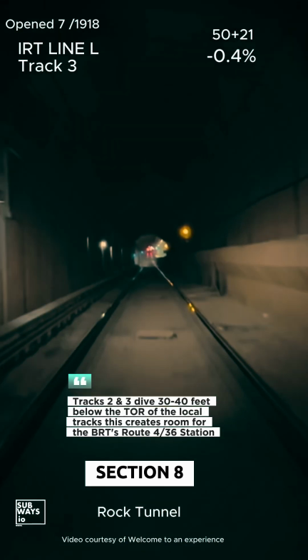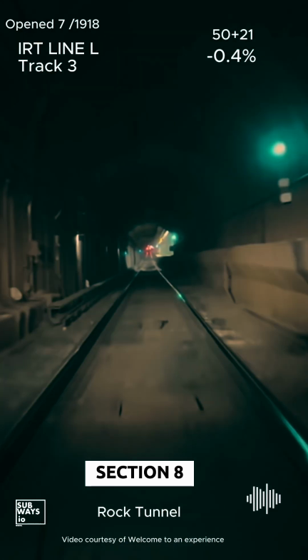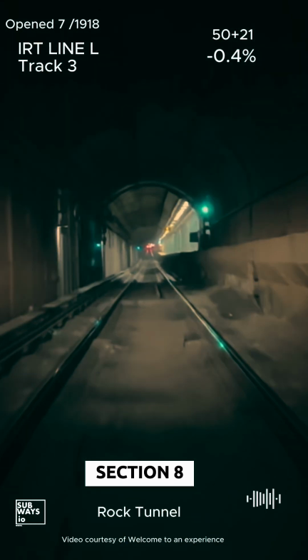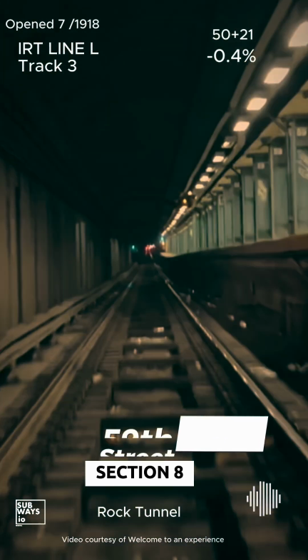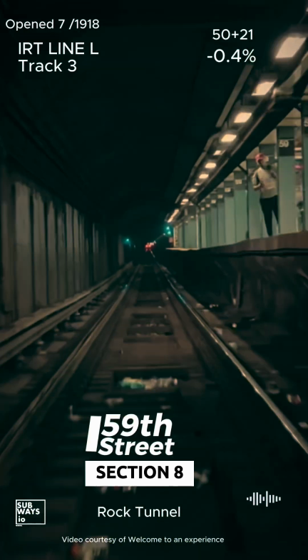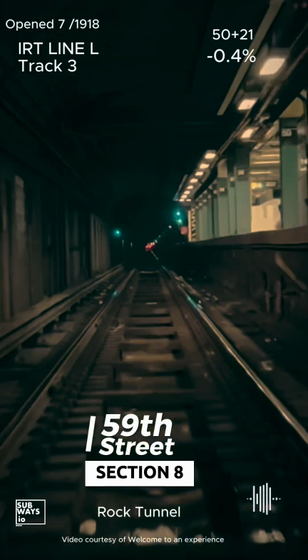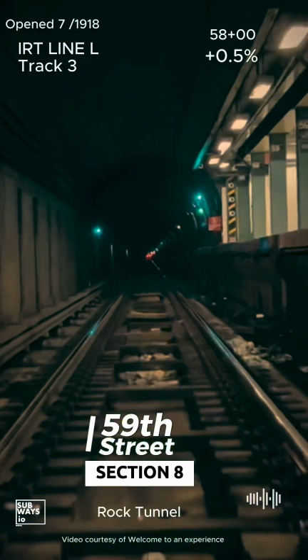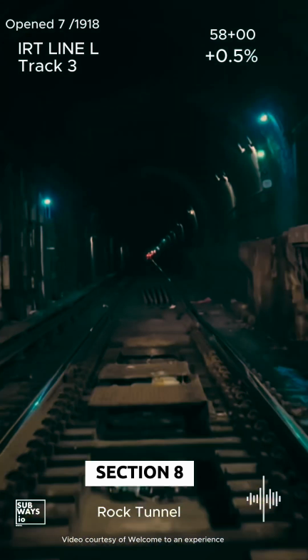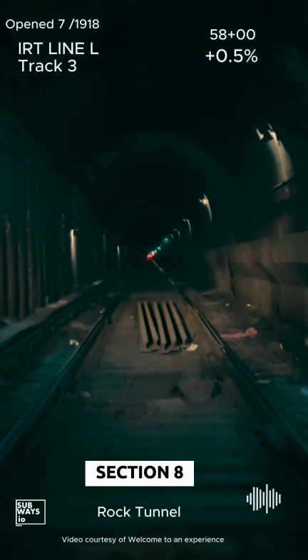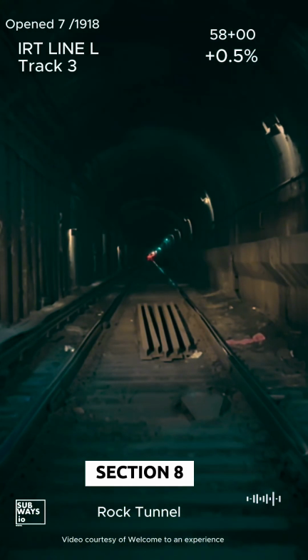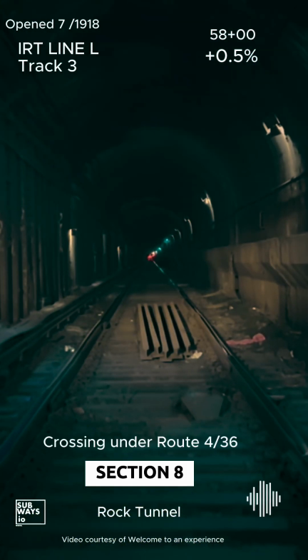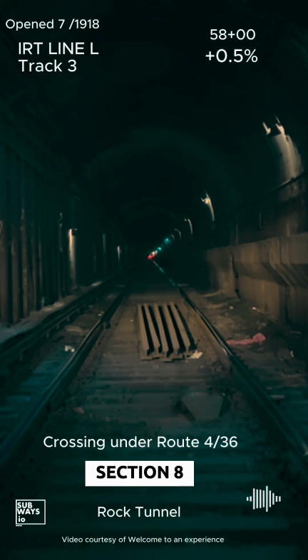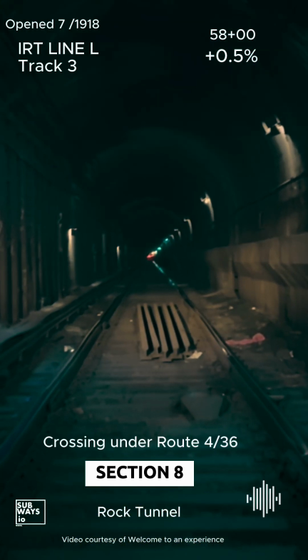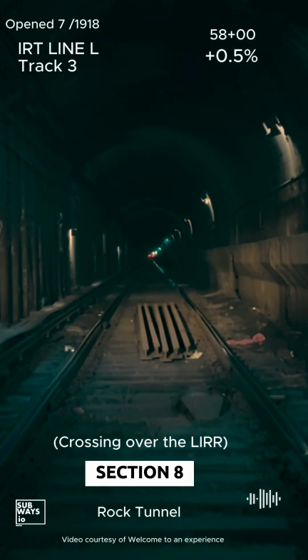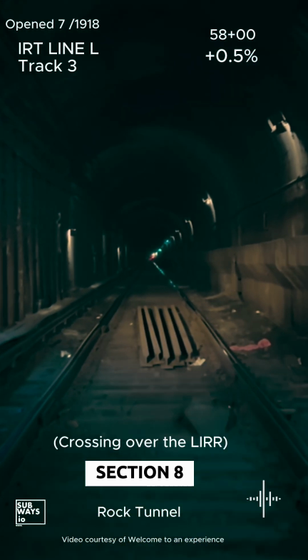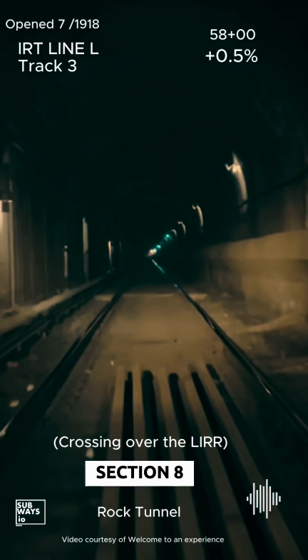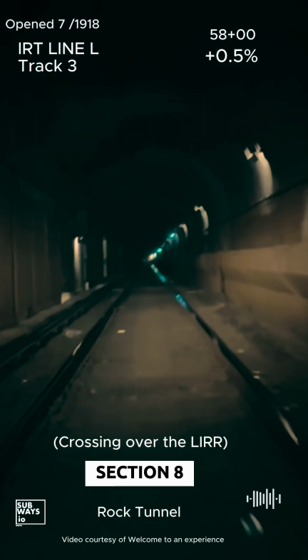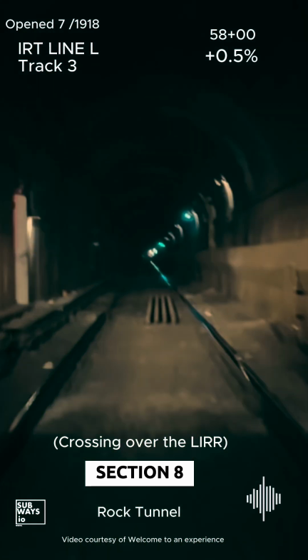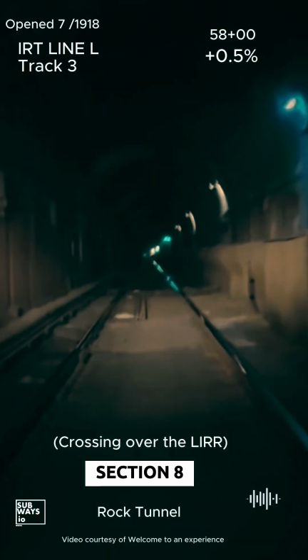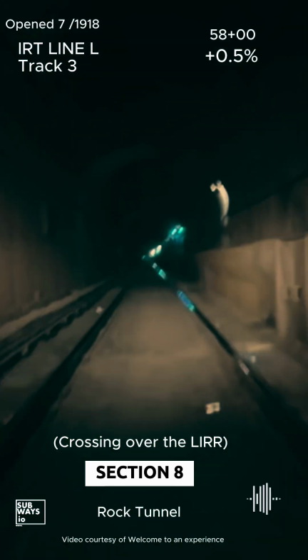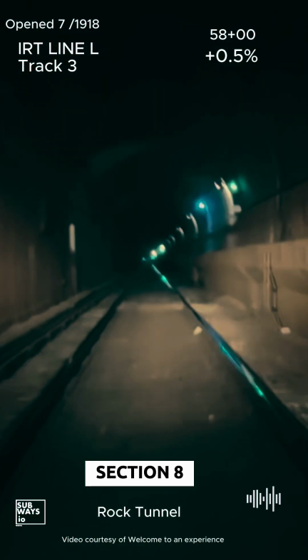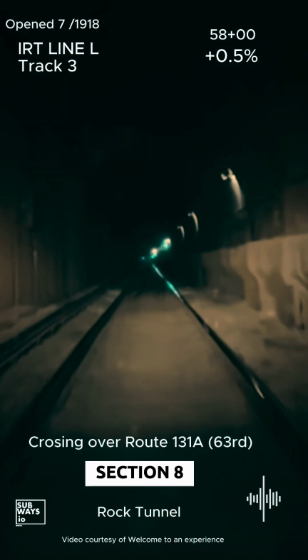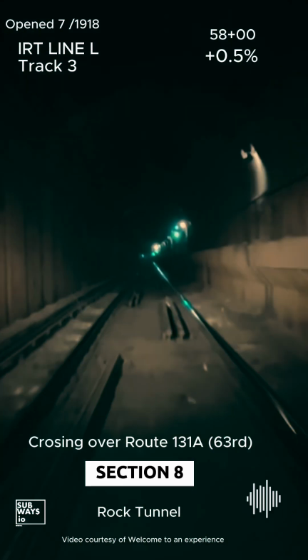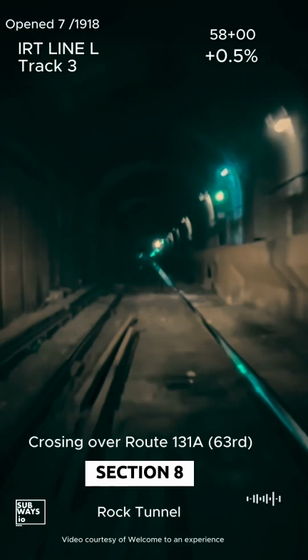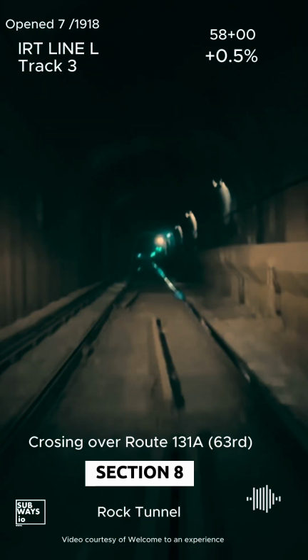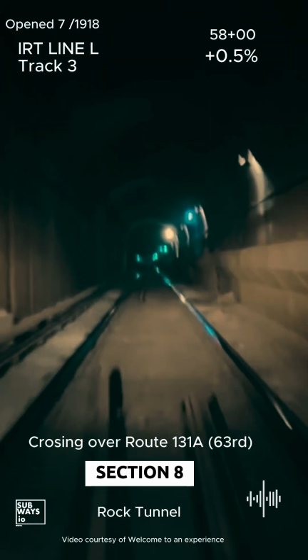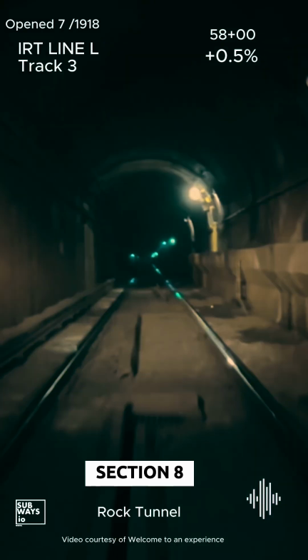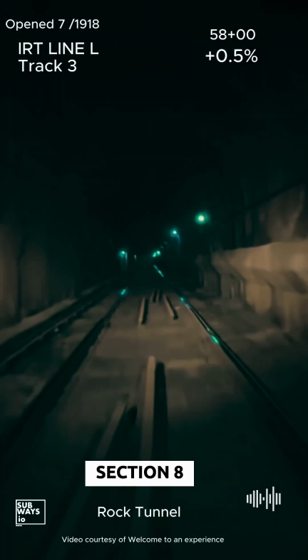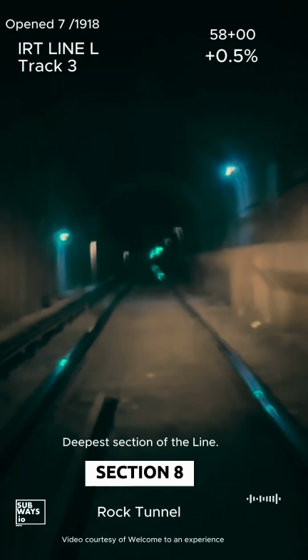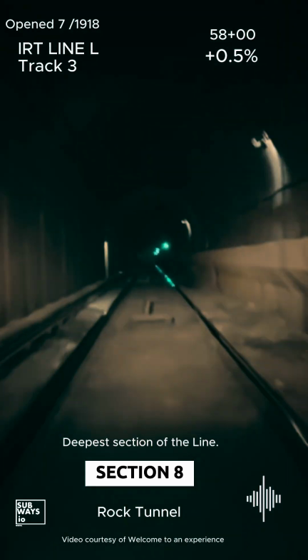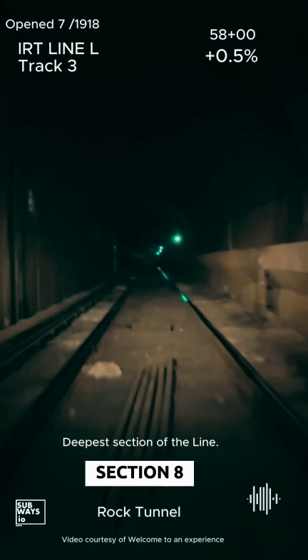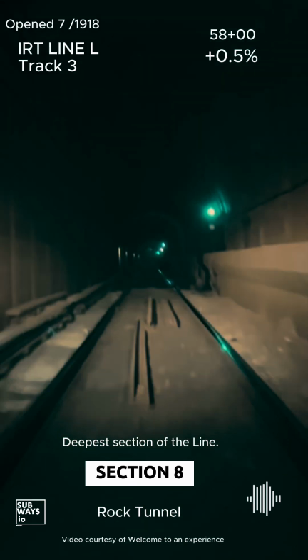The 59th Street lower level station was added and opened in 1962. Ever wonder why the 63rd and Lexington station has support columns on the upper level? Ever hear the rumbles every few minutes? That's the Lexington Avenue Express crossing roughly 20 feet above.